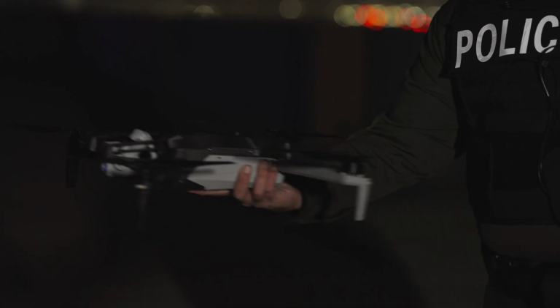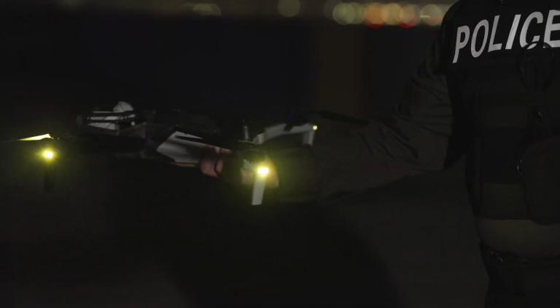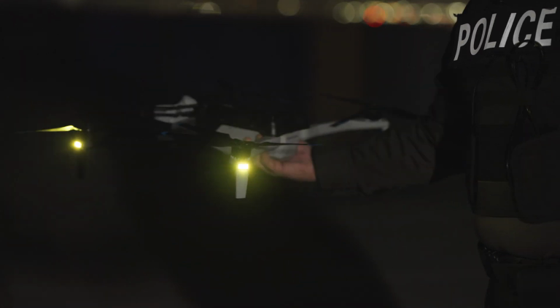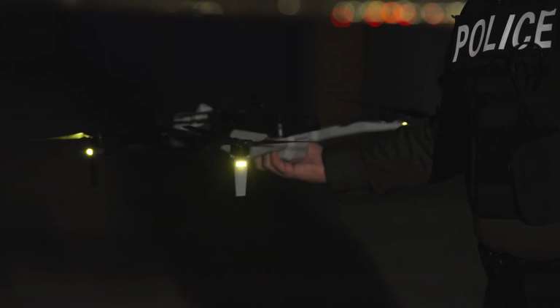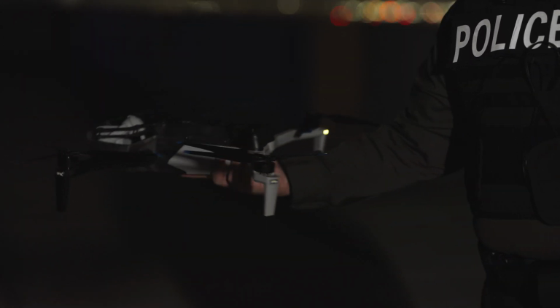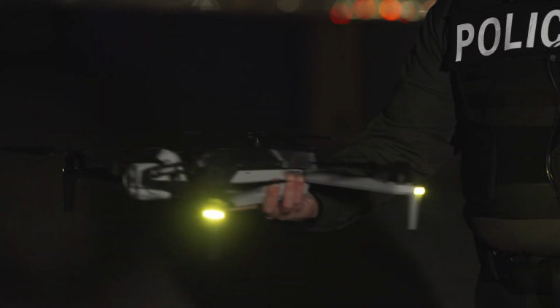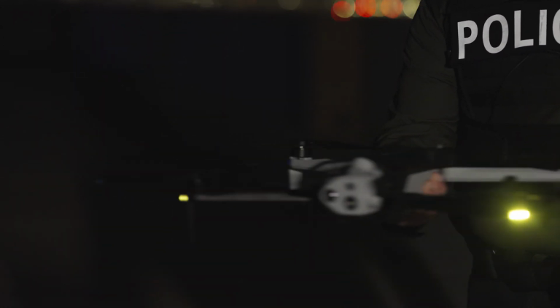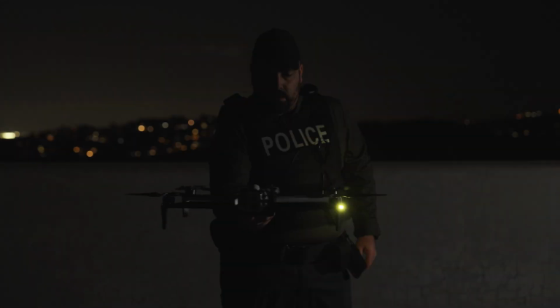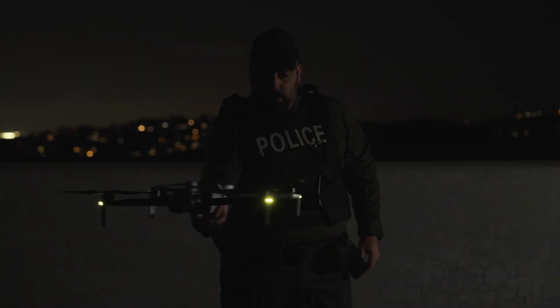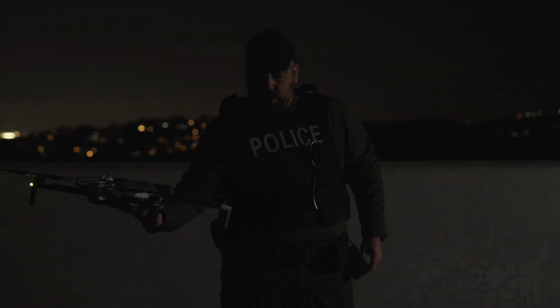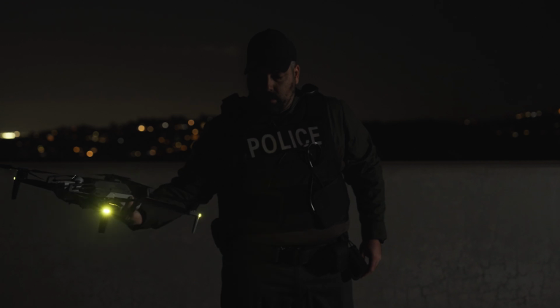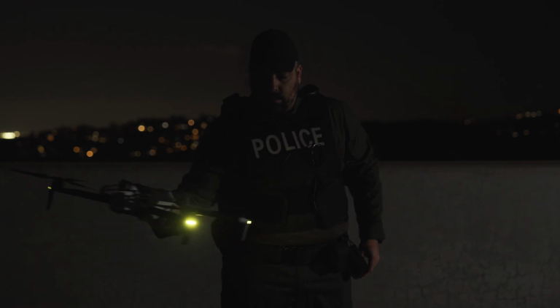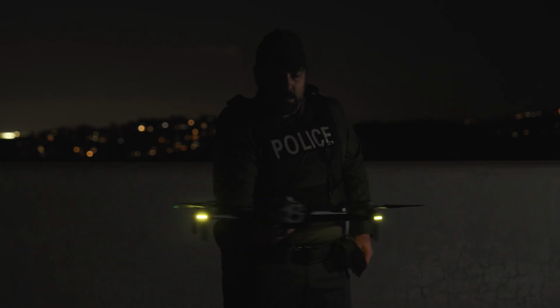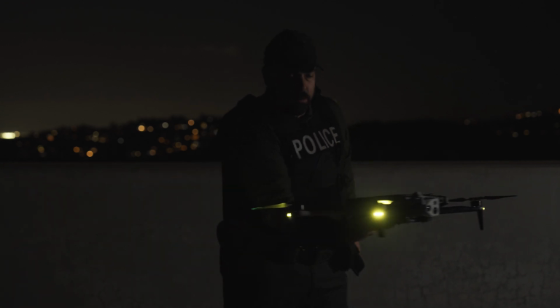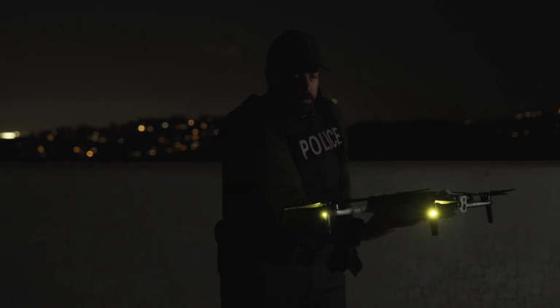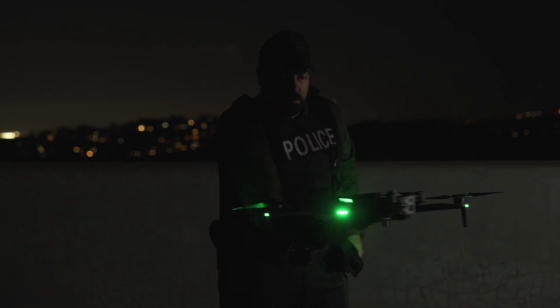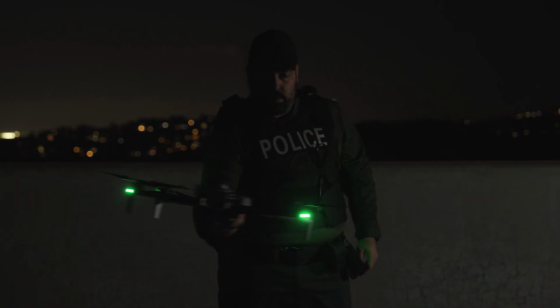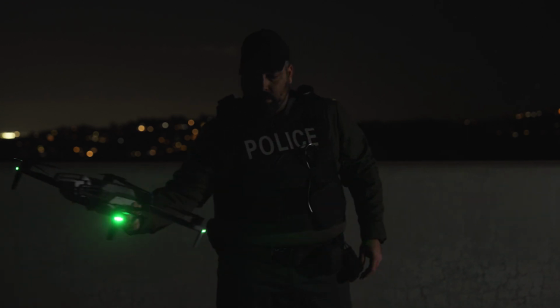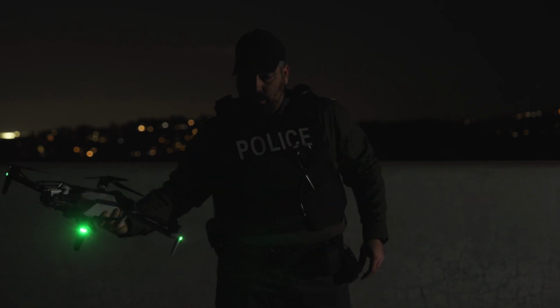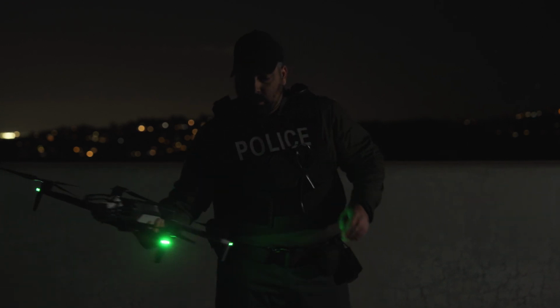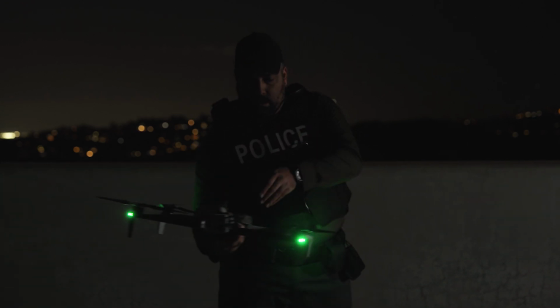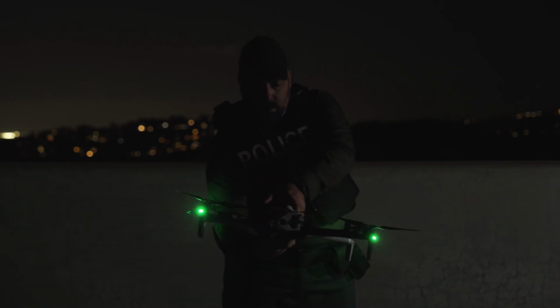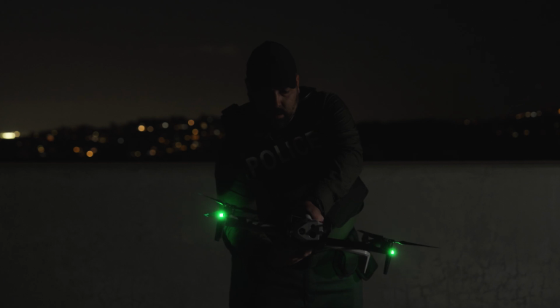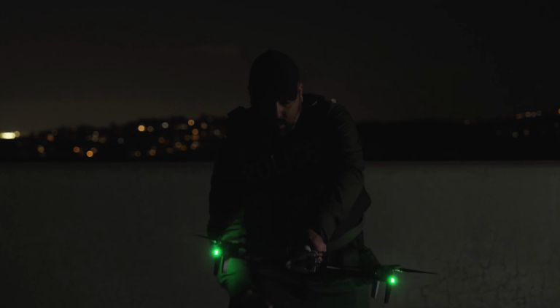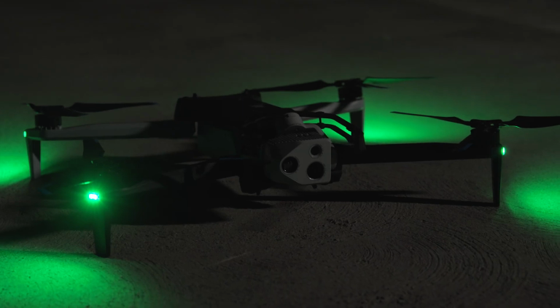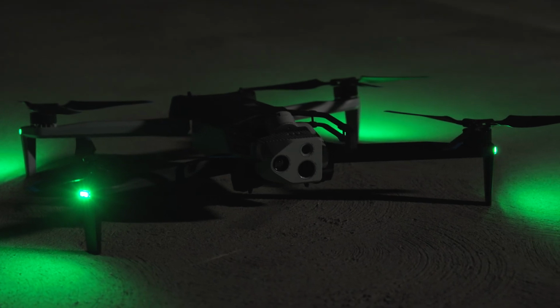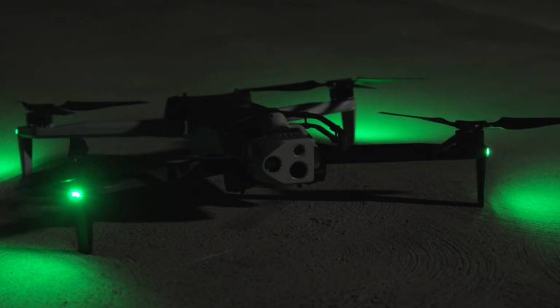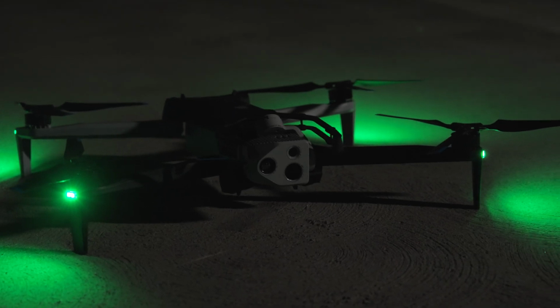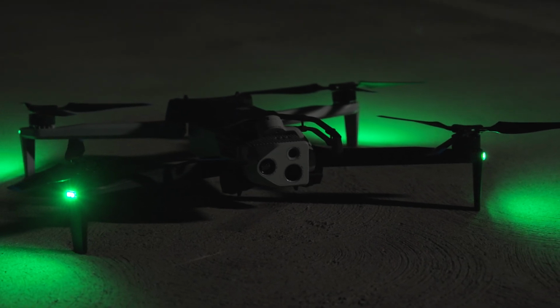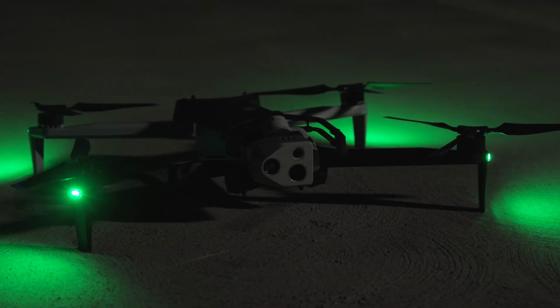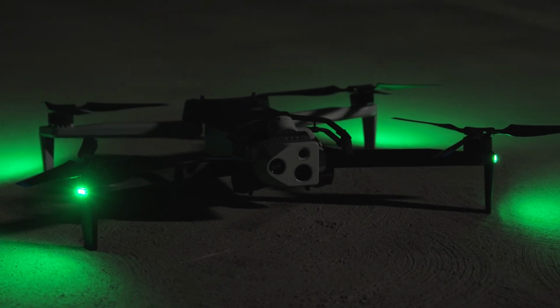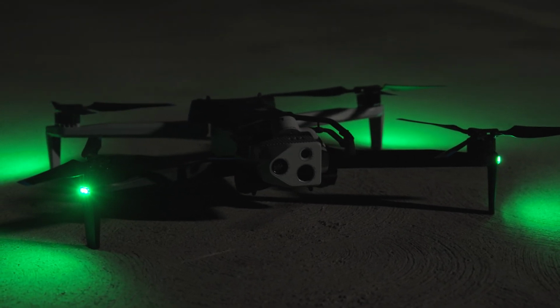Keep the drone flat as you perform the handwave calibration. Once calibrated, you will see a notification on screen and the LEDs on the drone will turn from yellow to green. Set the drone down in your launch position and you are now ready for flight.